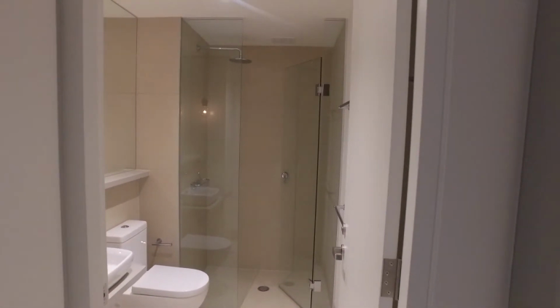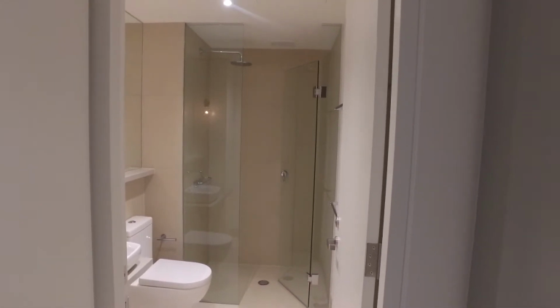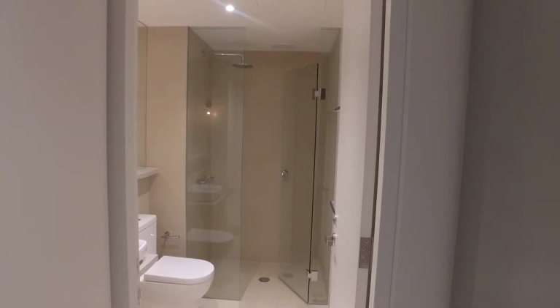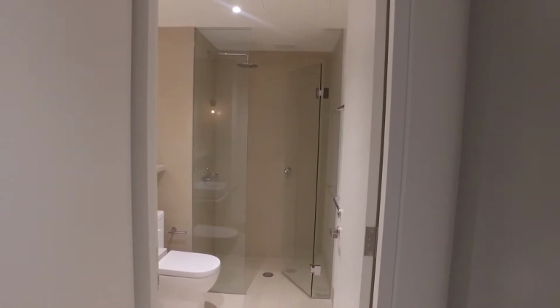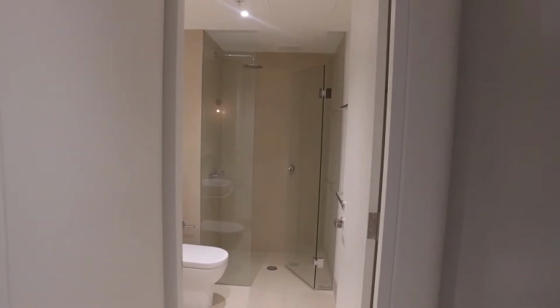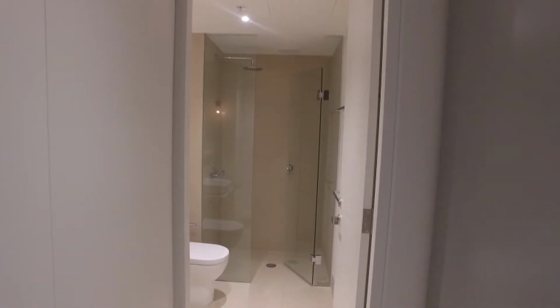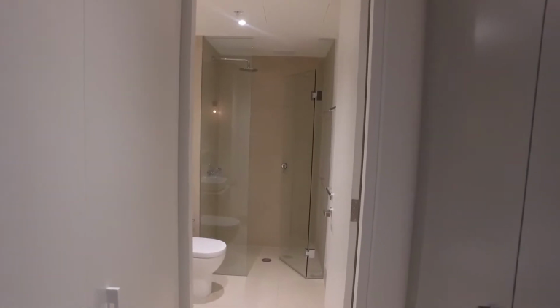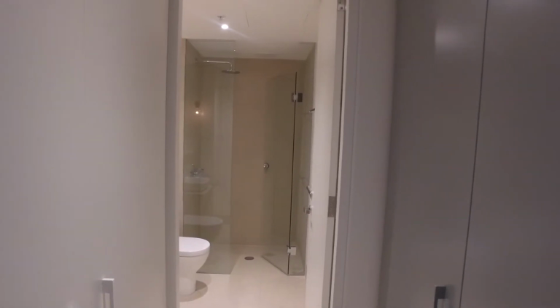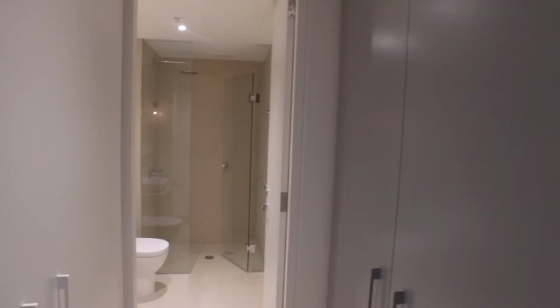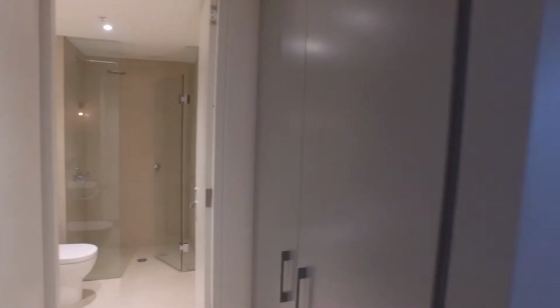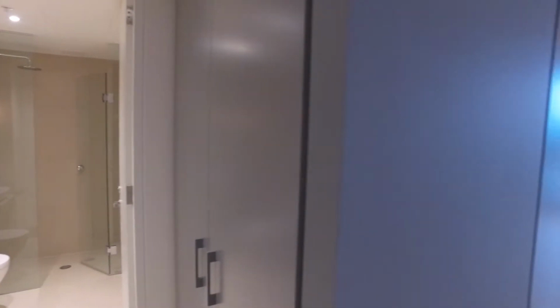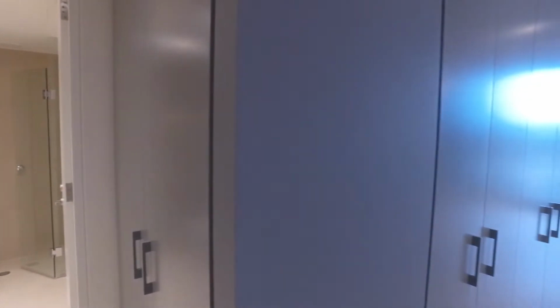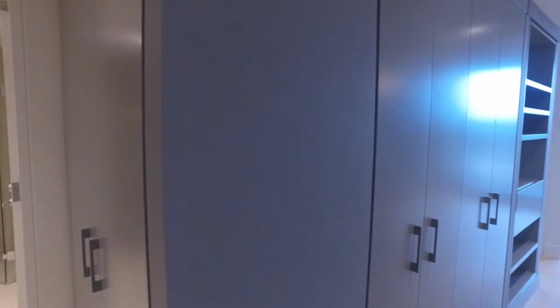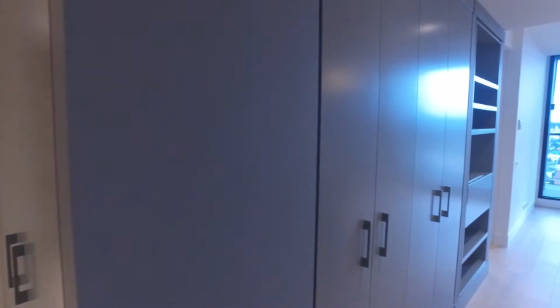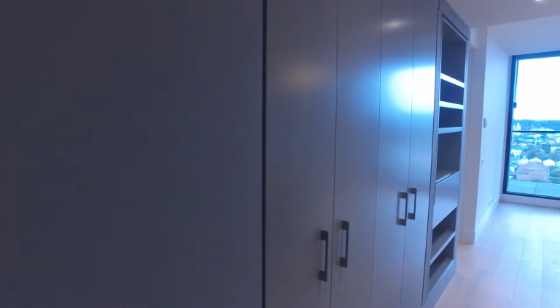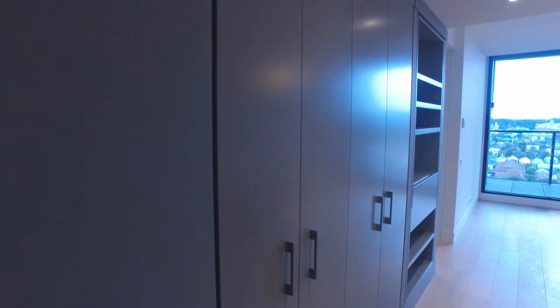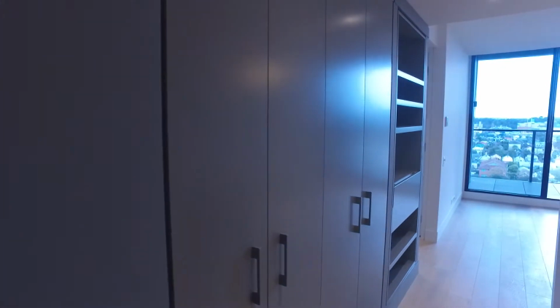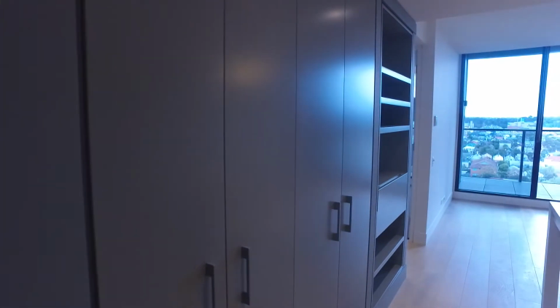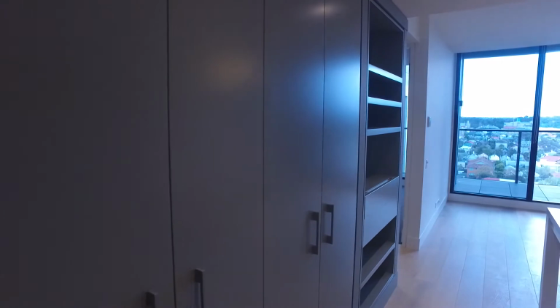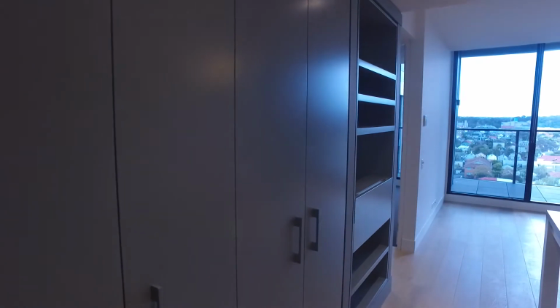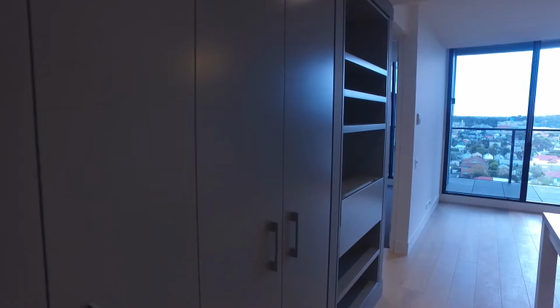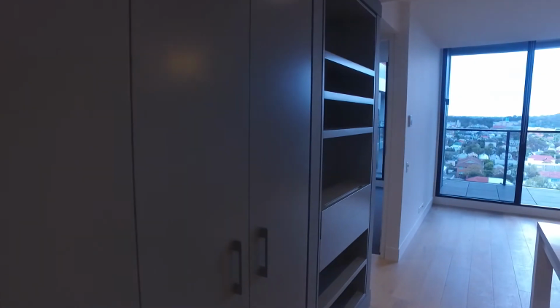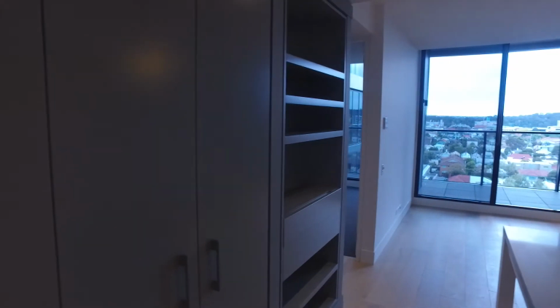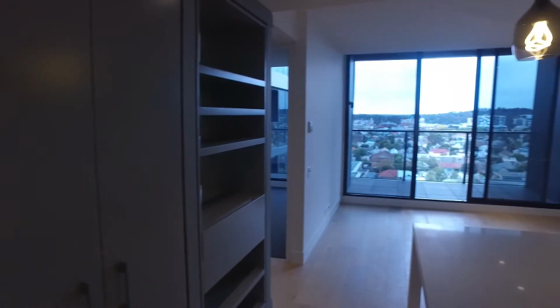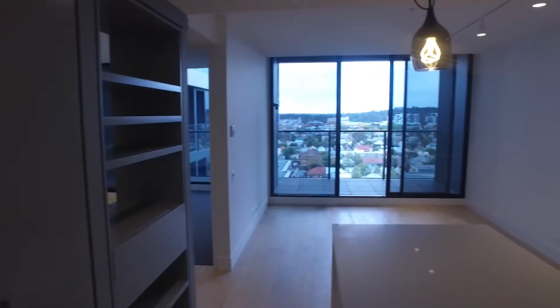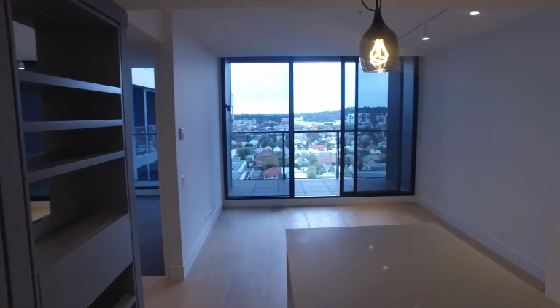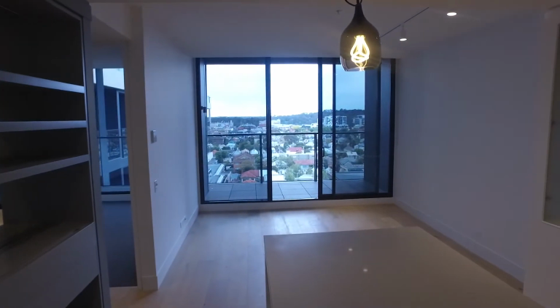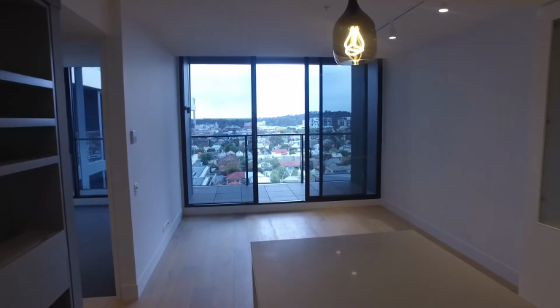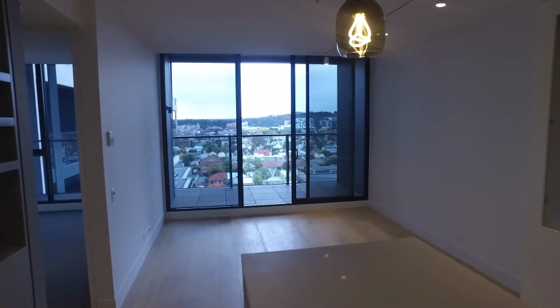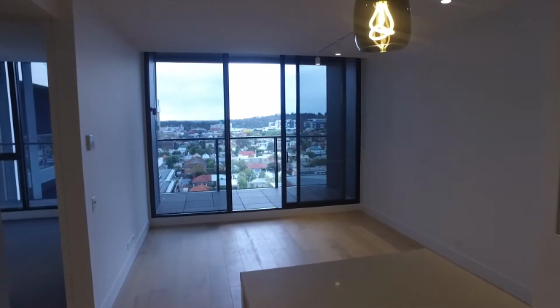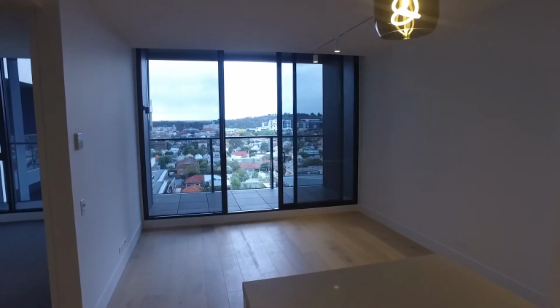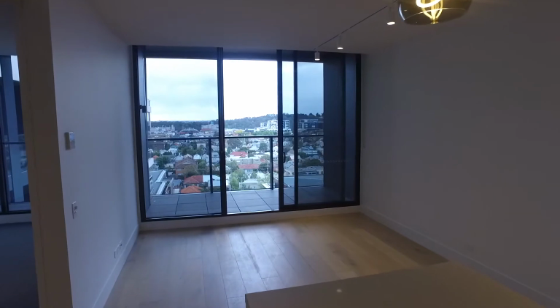This apartment is brand new and has never been lived in before. There's heaps of storage space here. This apartment is facing north.